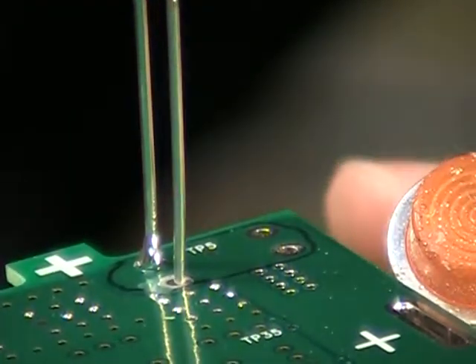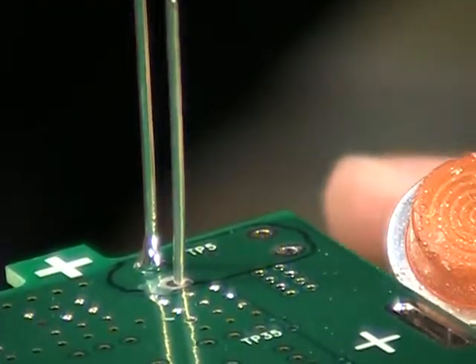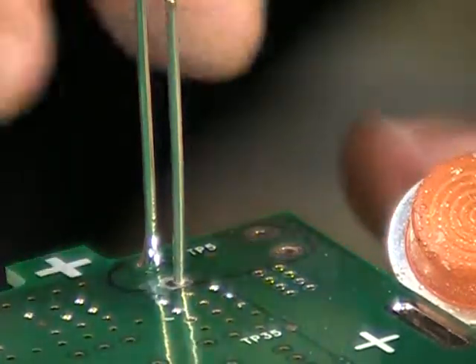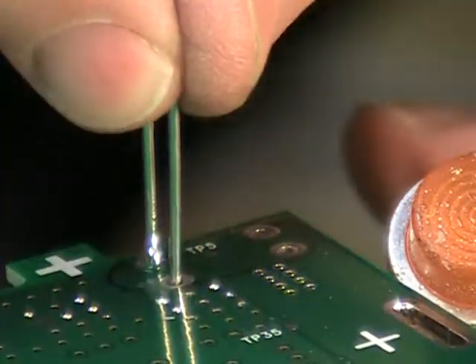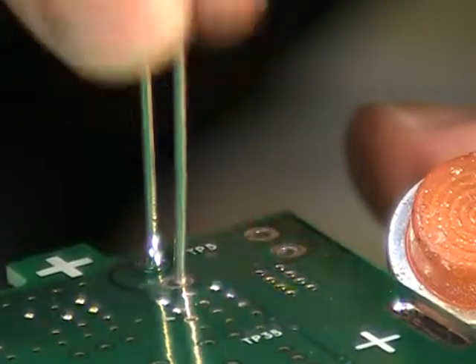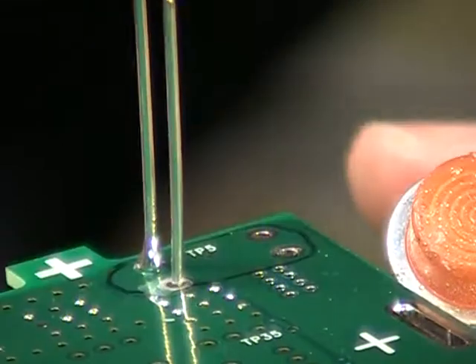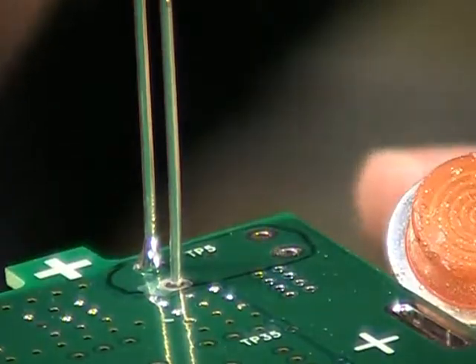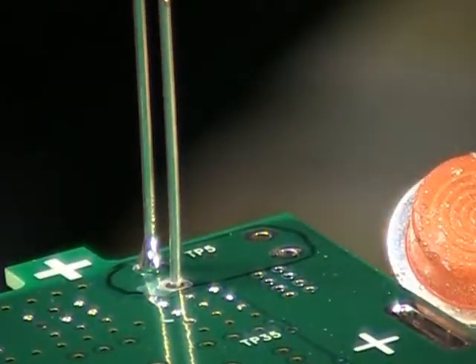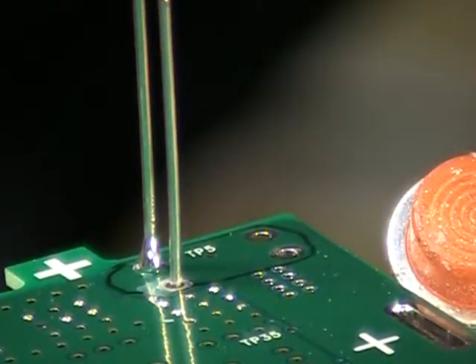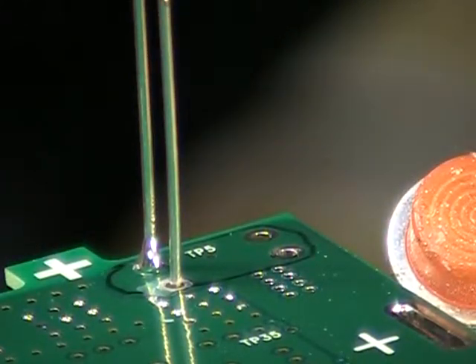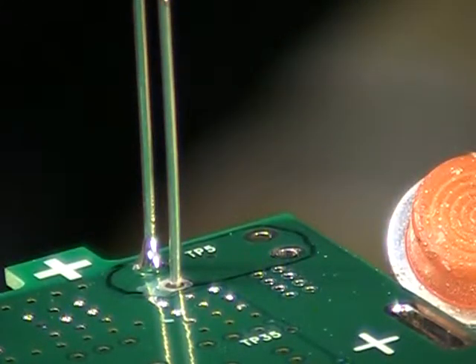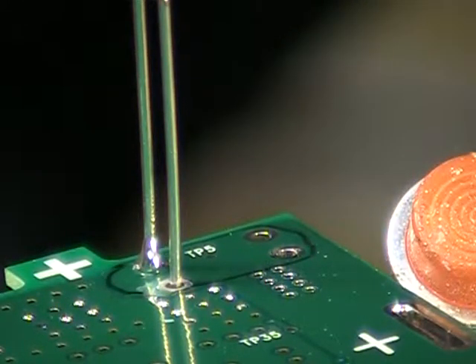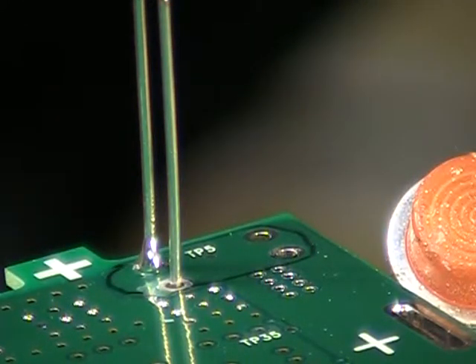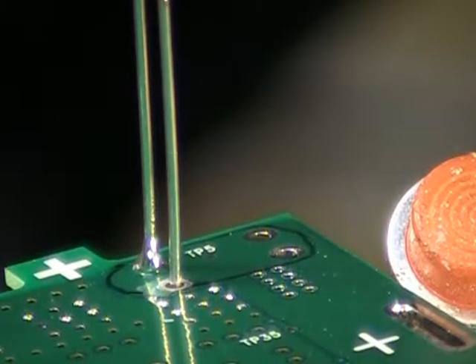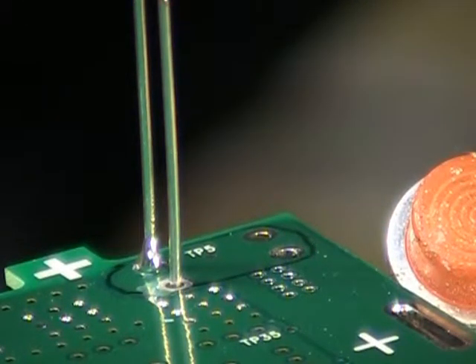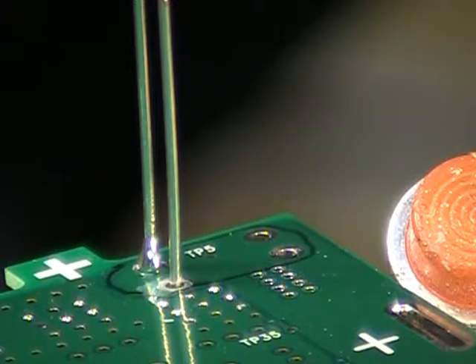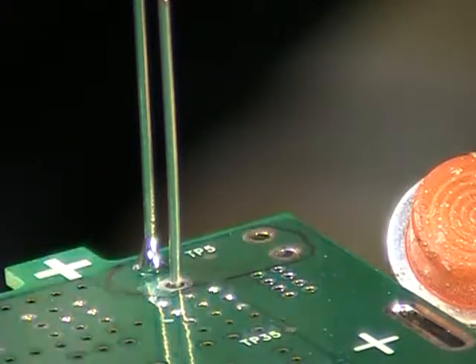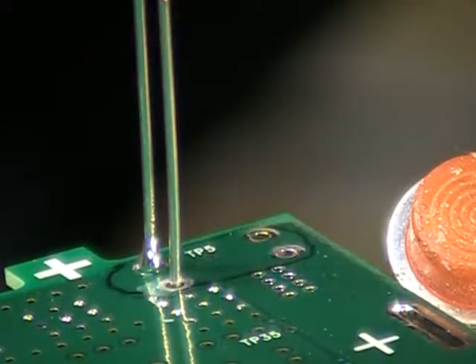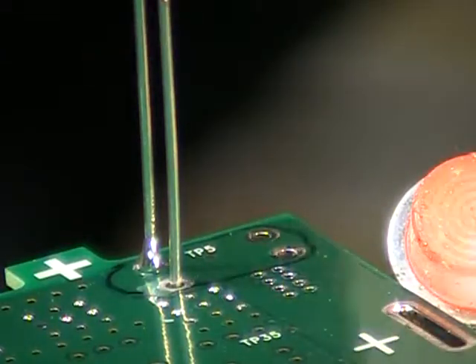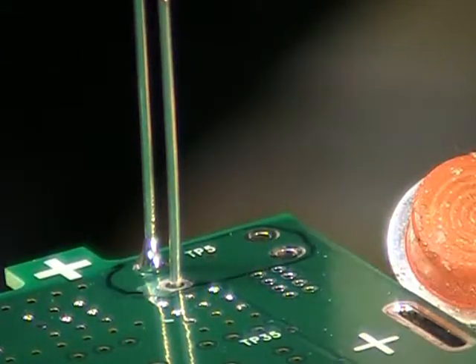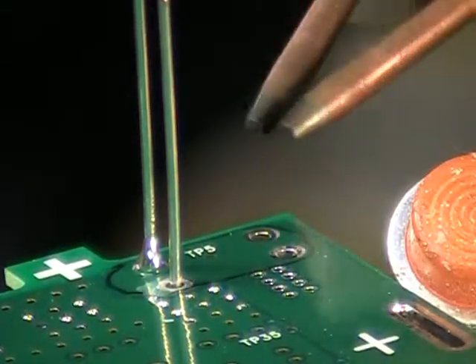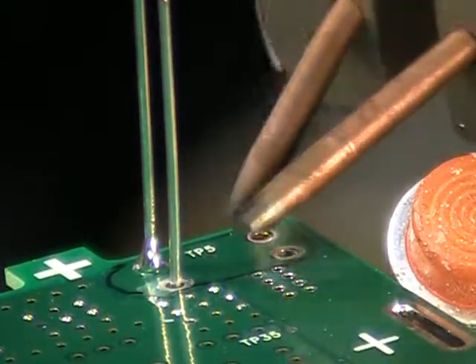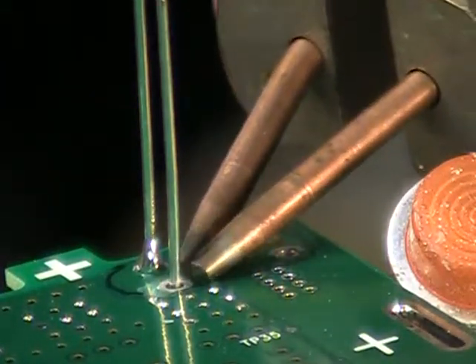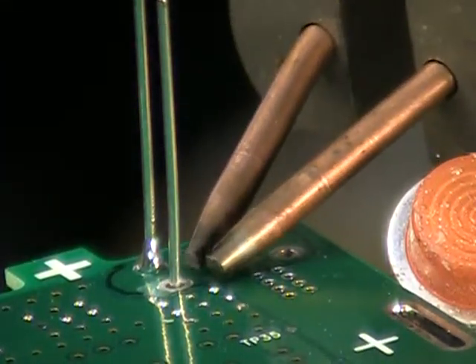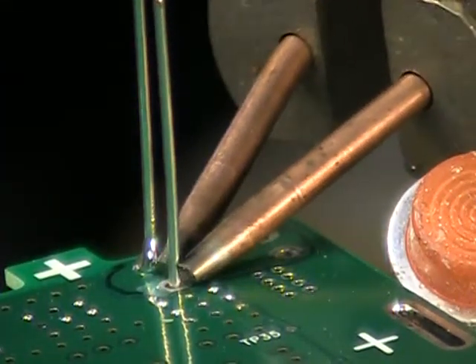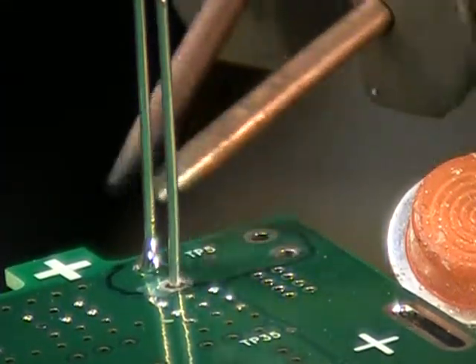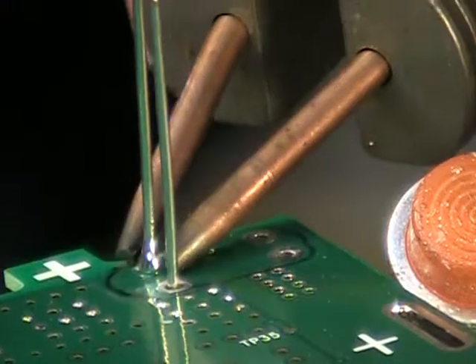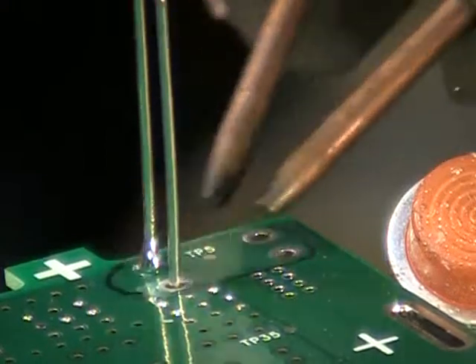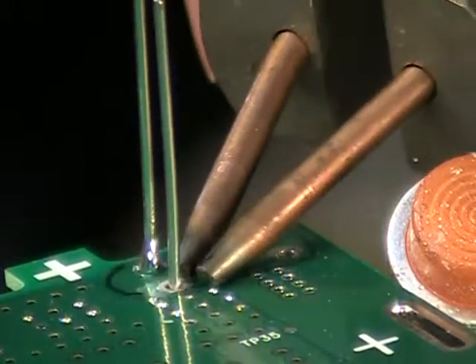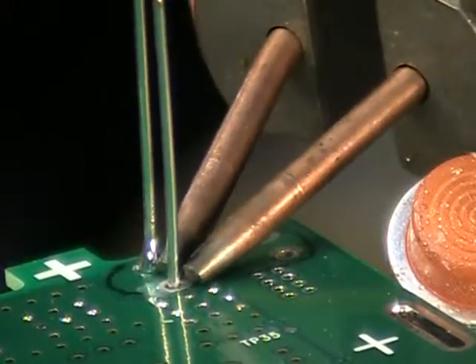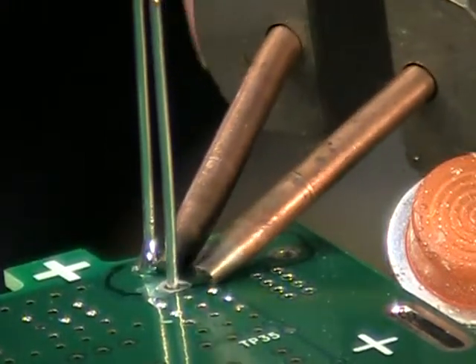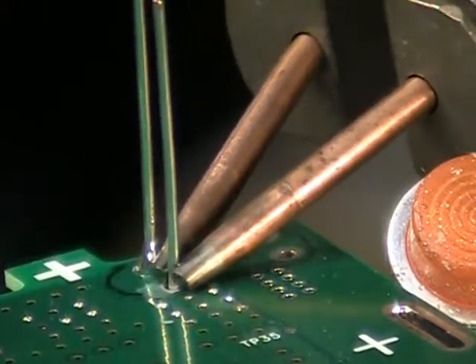I'm doing this in a backward order of what I would normally do in order to be able to process the video properly so that you can see each individual join as we make it. Normally I would have soldered this lead first and then come back and did the other one as far as accessibility goes.